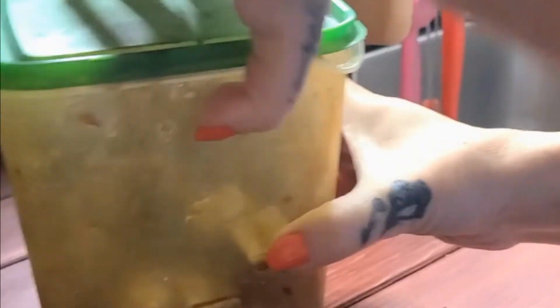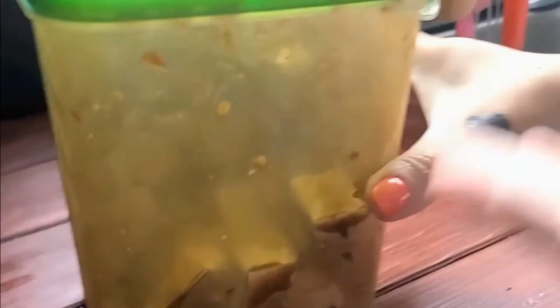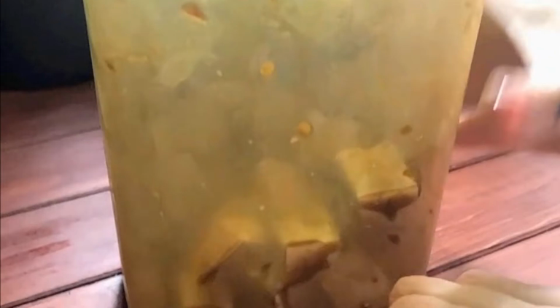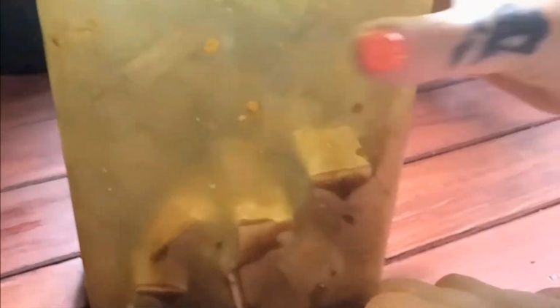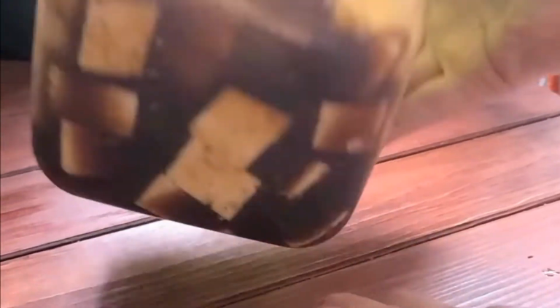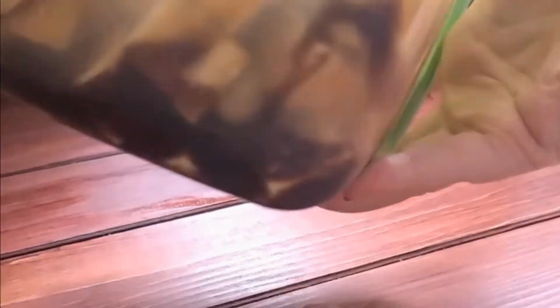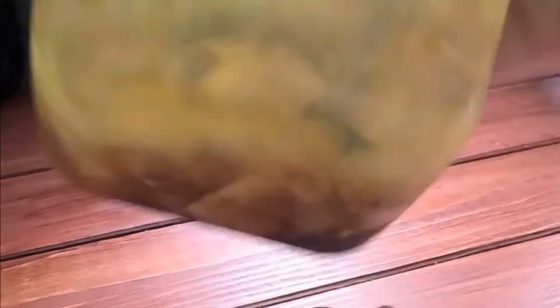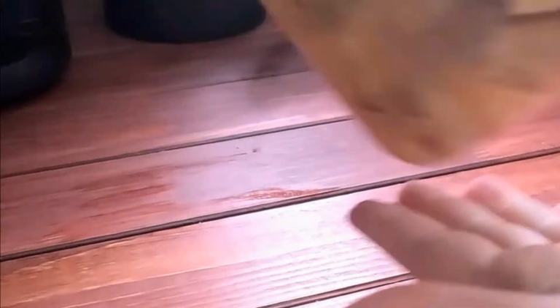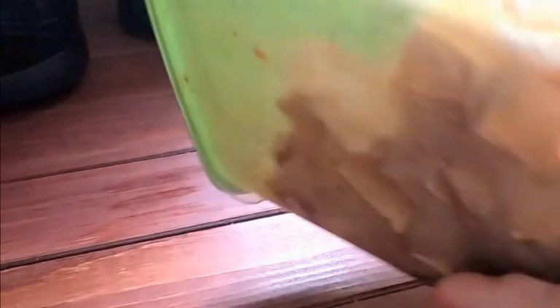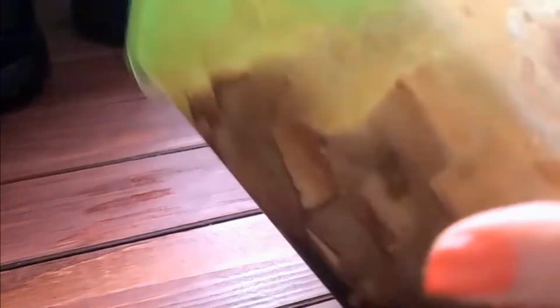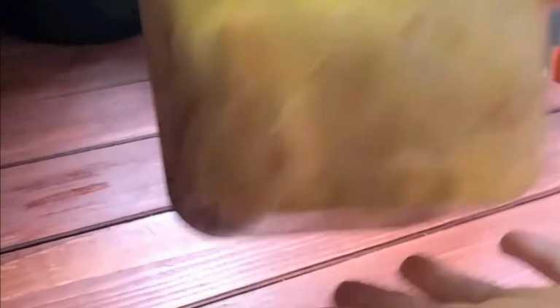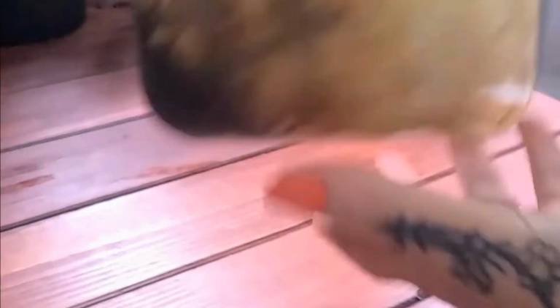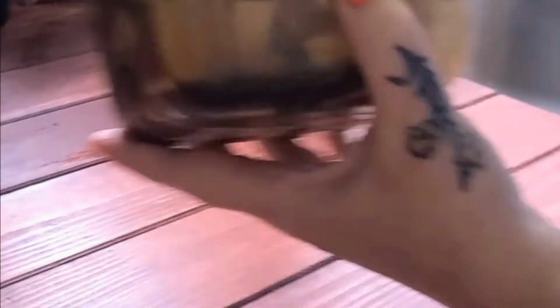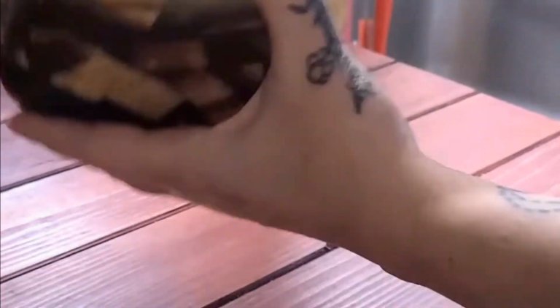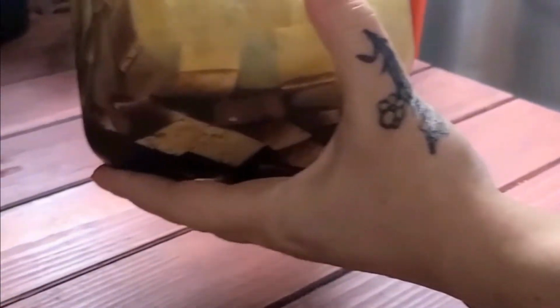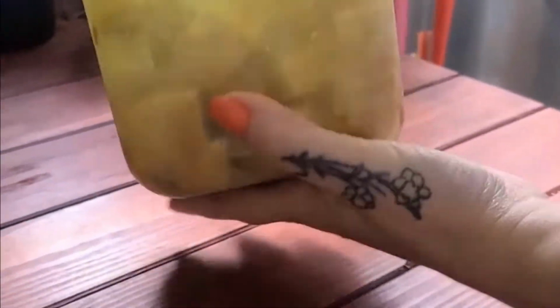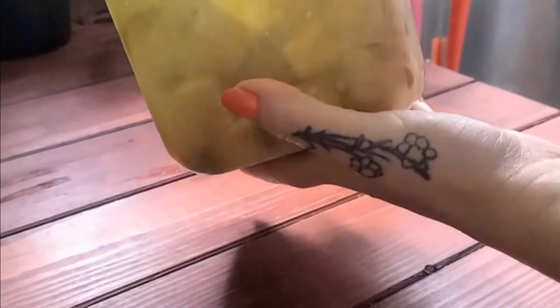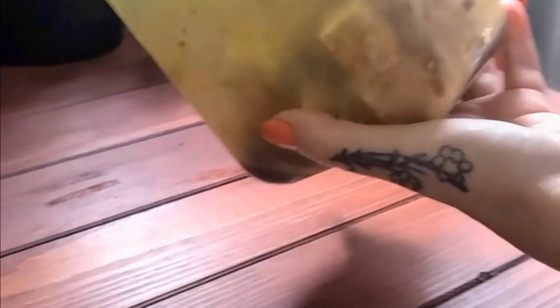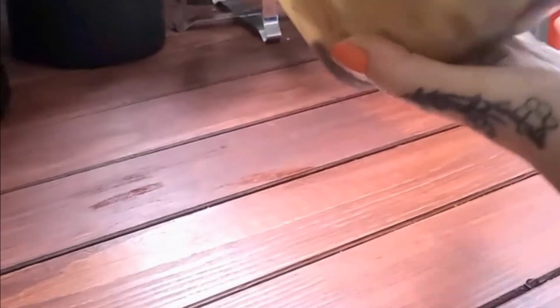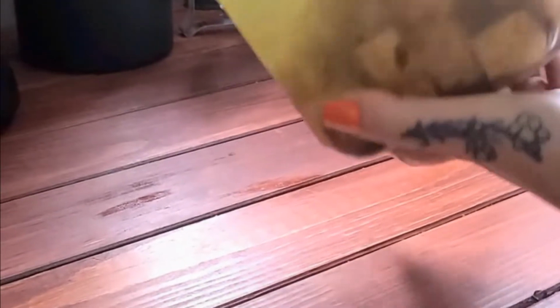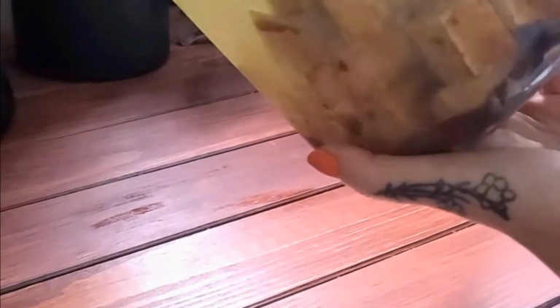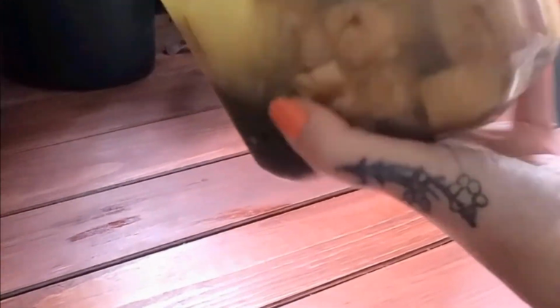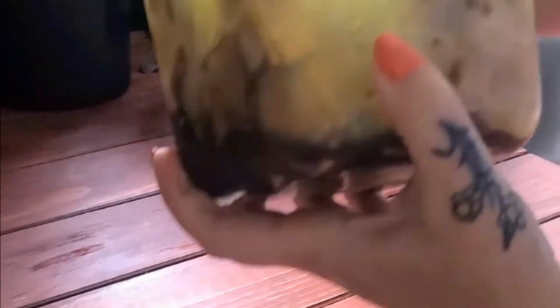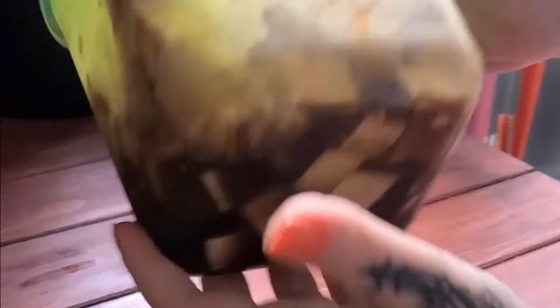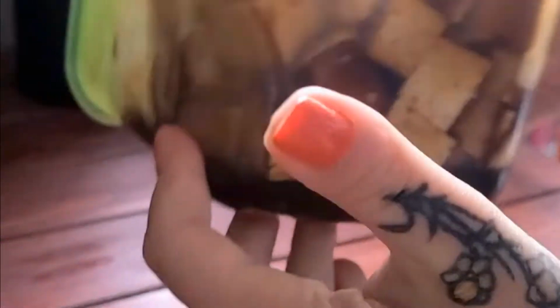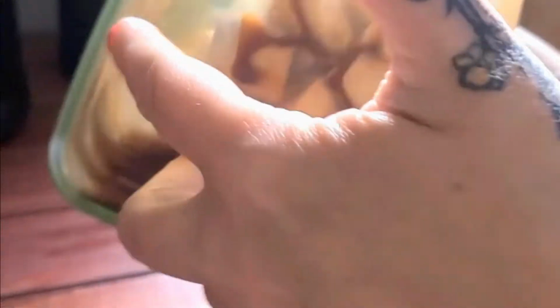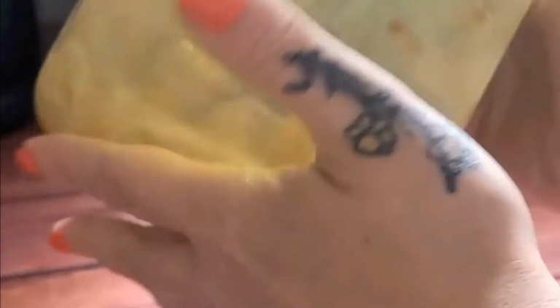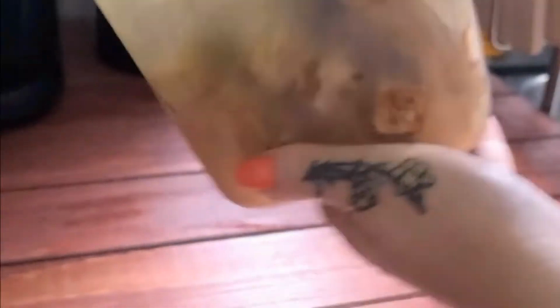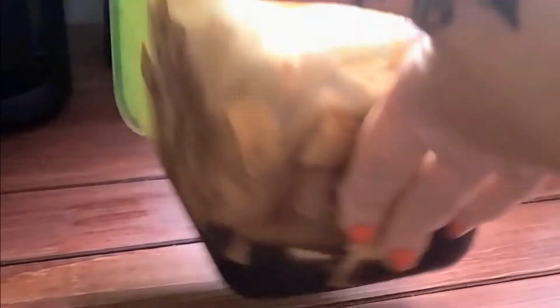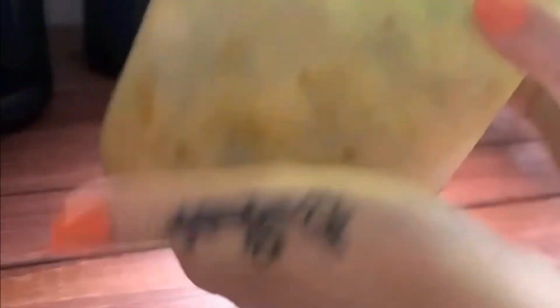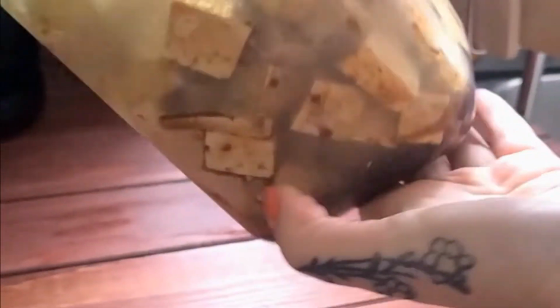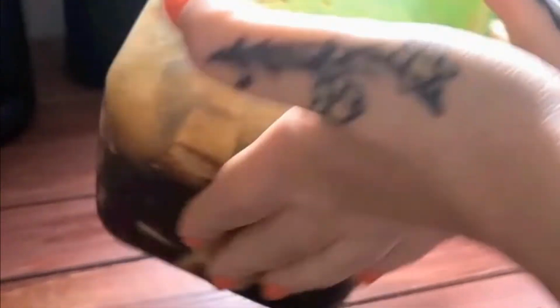You can just eat it as is, or you can pop it in the fridge for 20 minutes to half an hour to let it really get all soaked together.